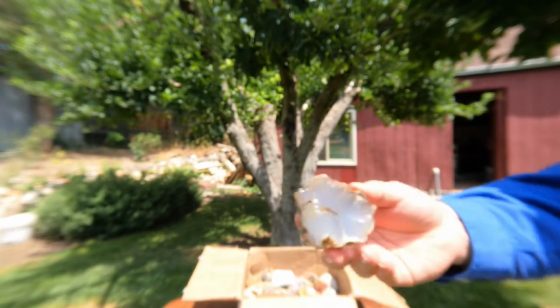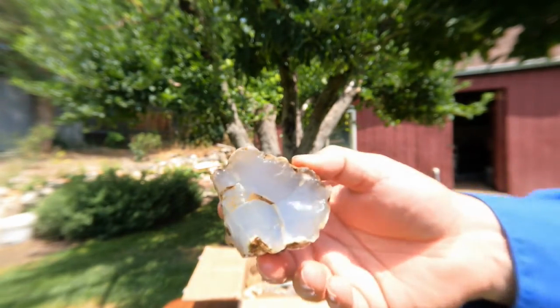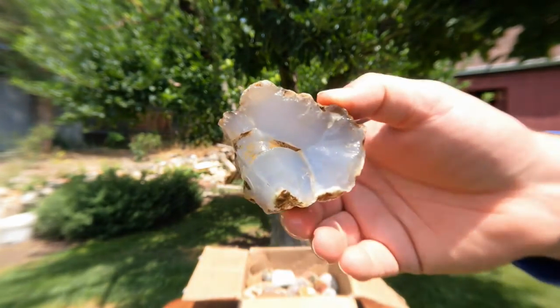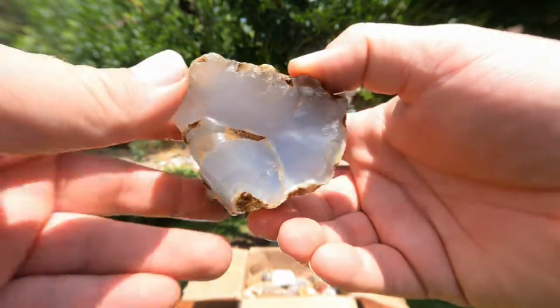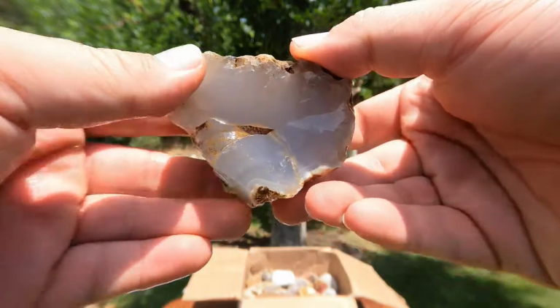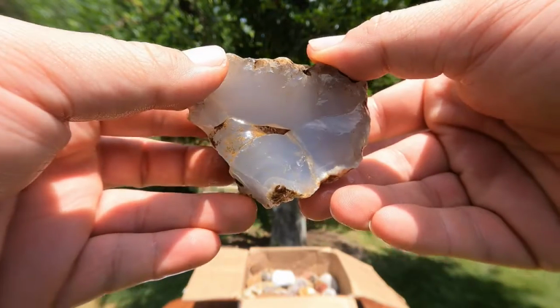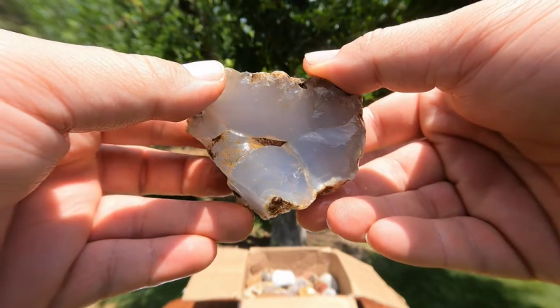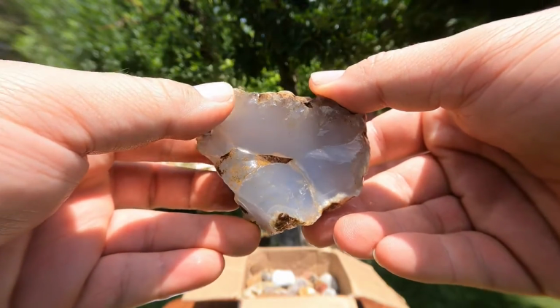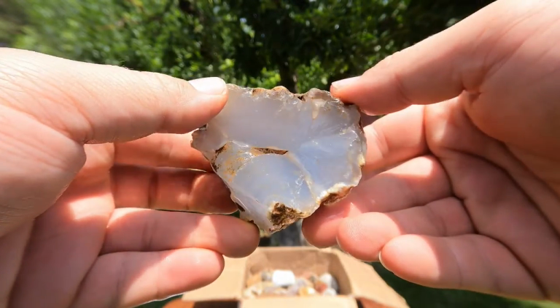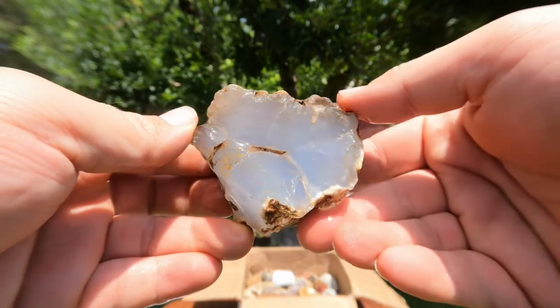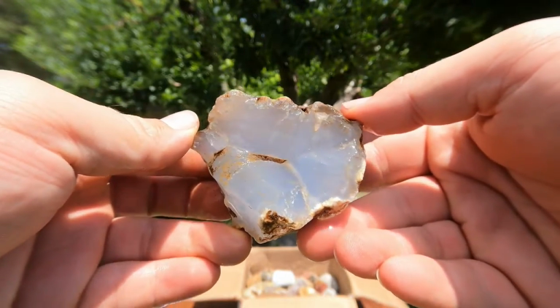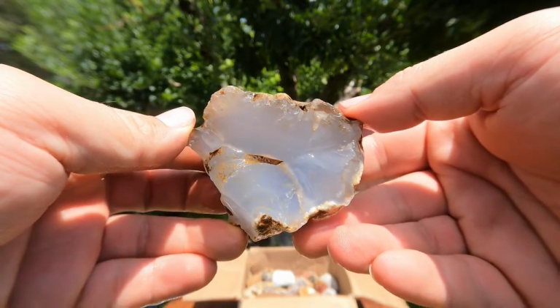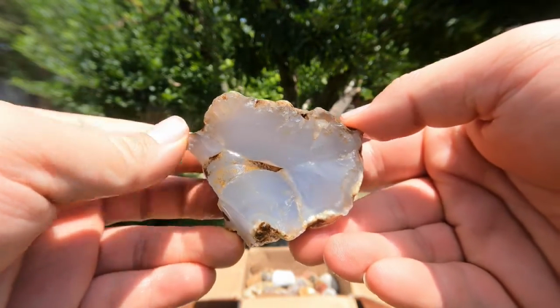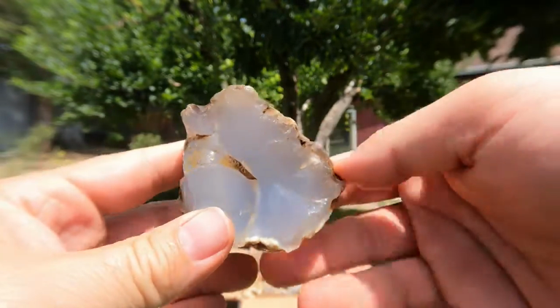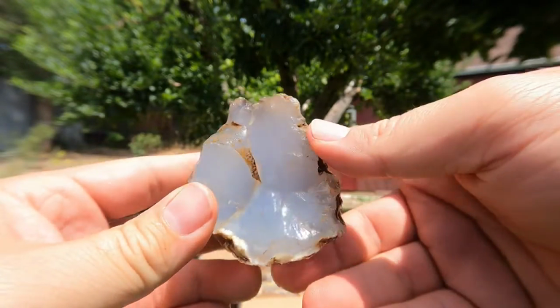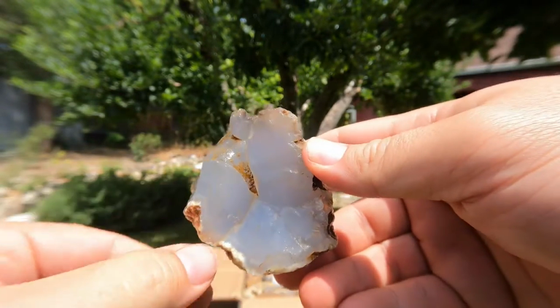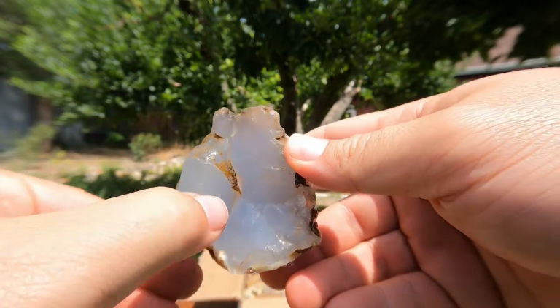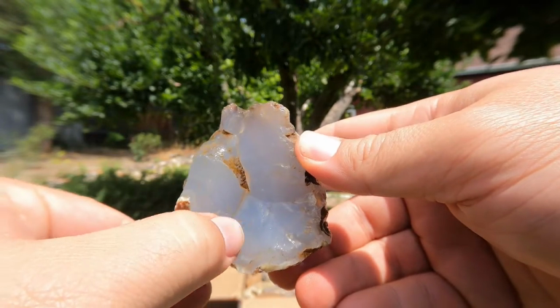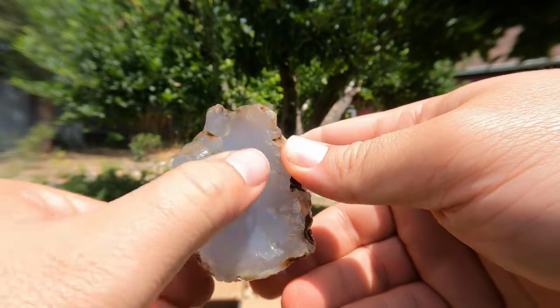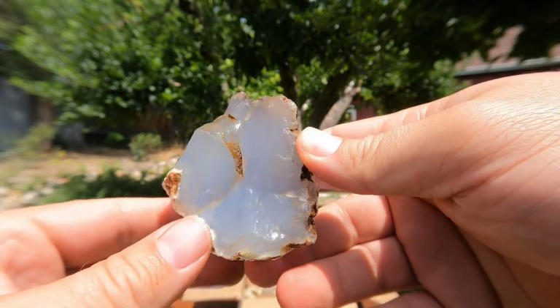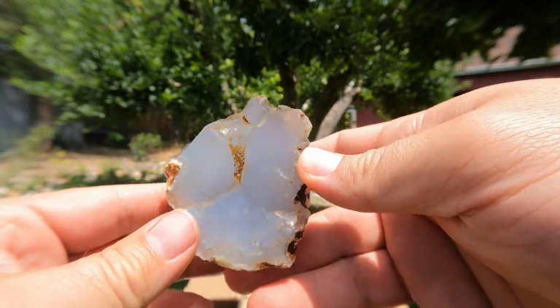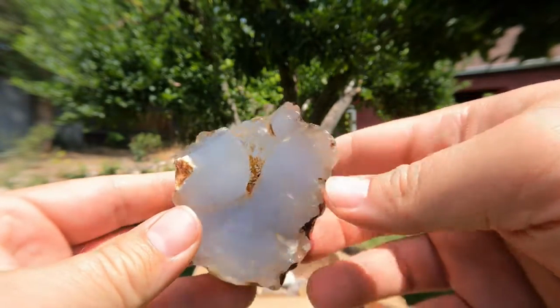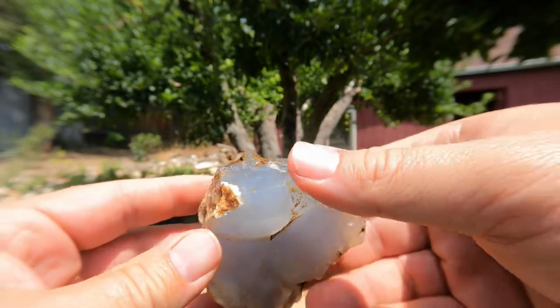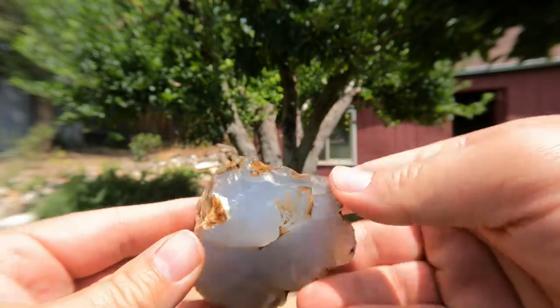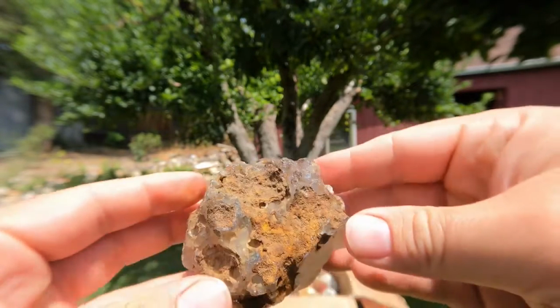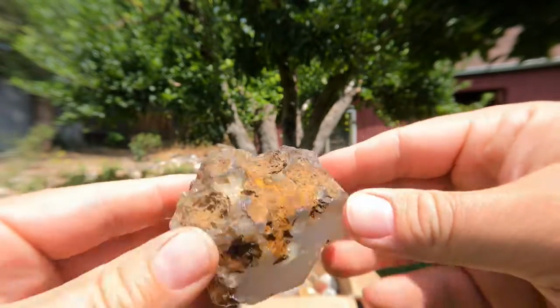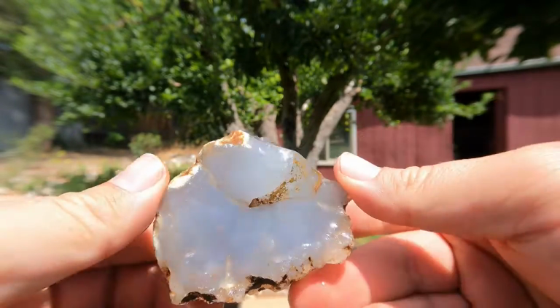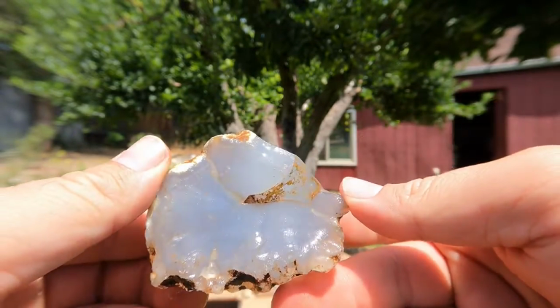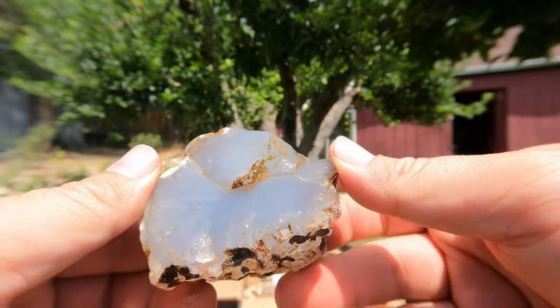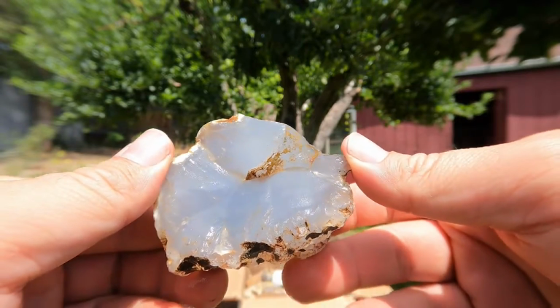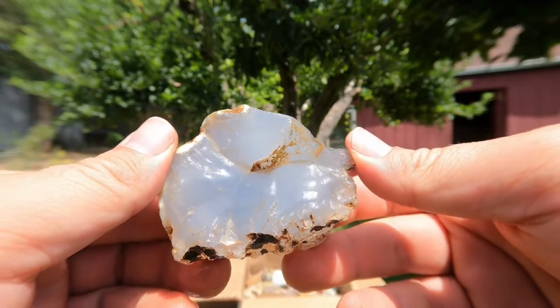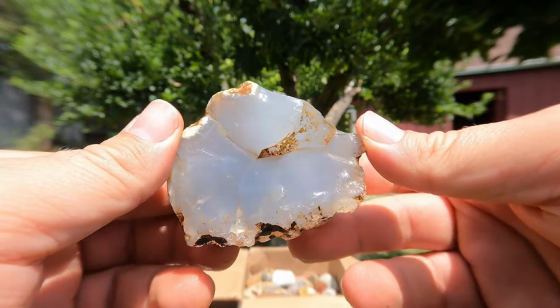Next is another agate. Very nice, very solid color. You can barely see the little bands going through it. It's pretty cool though — it's just a nice thick agate.